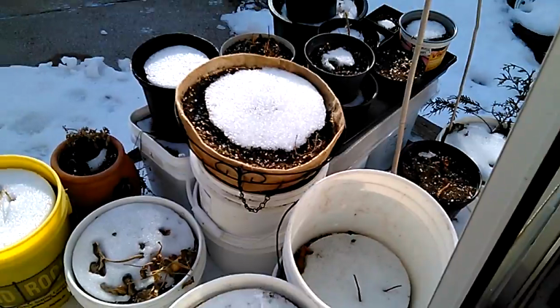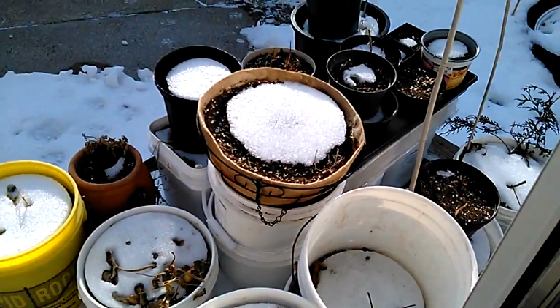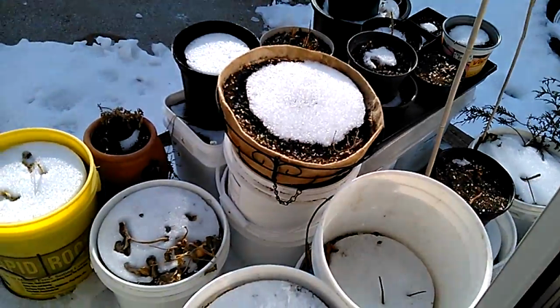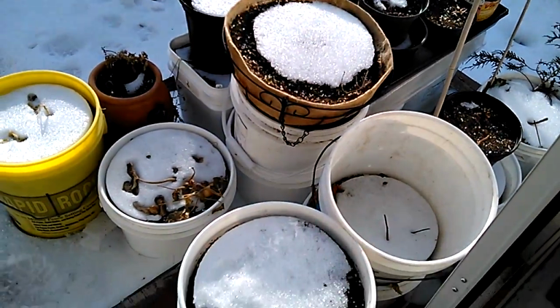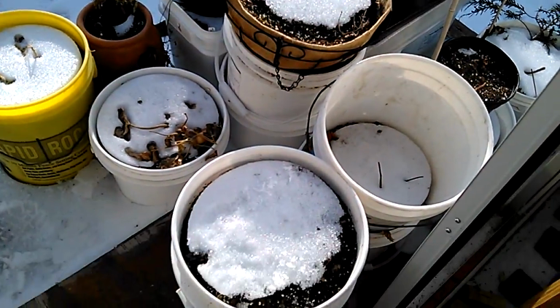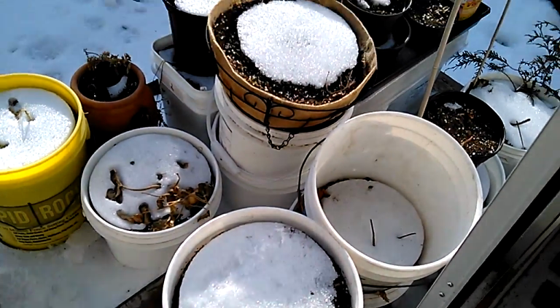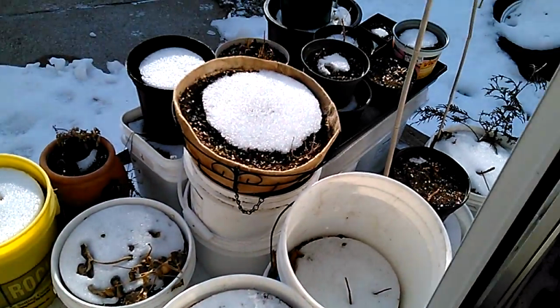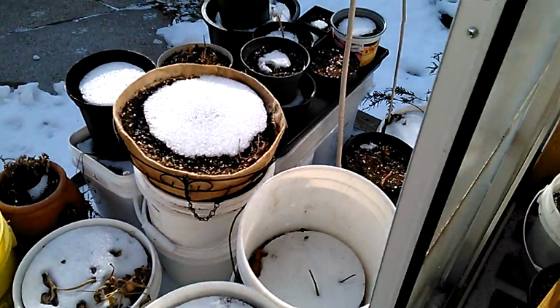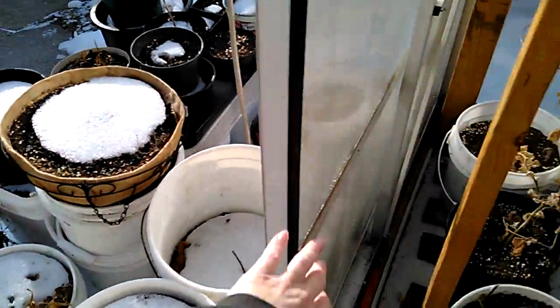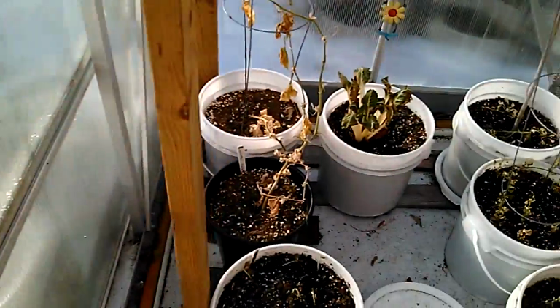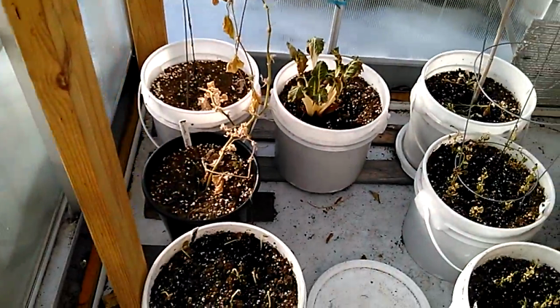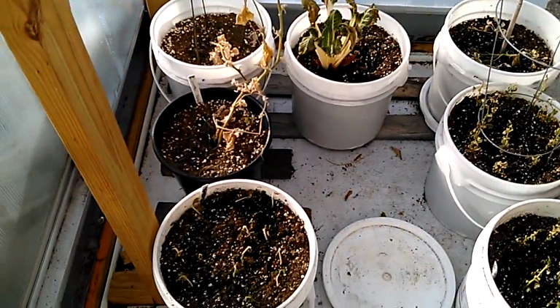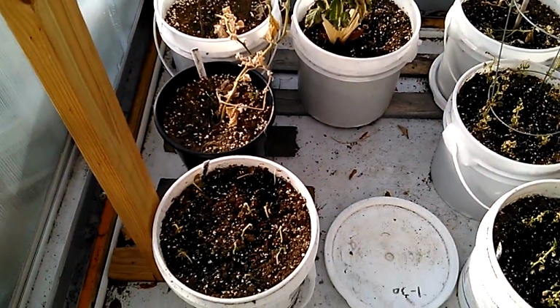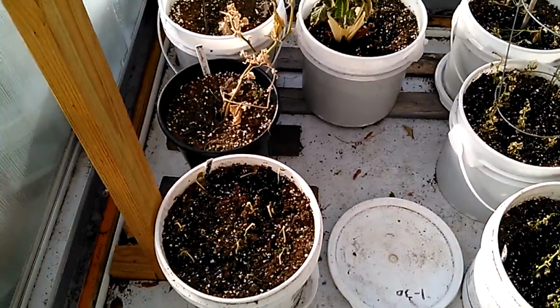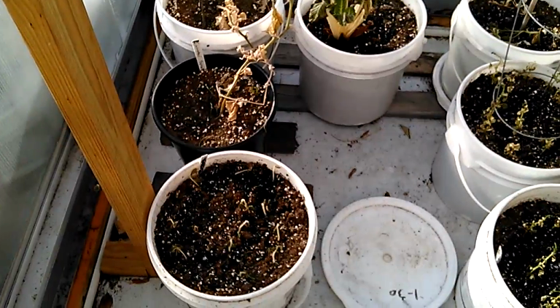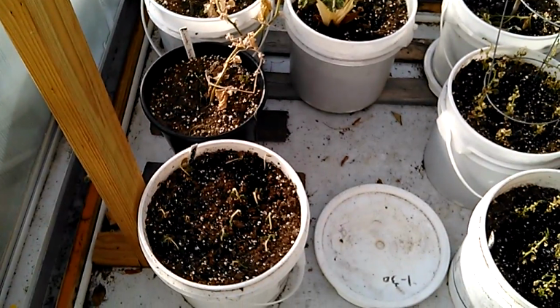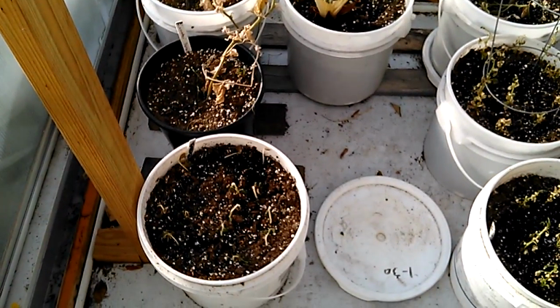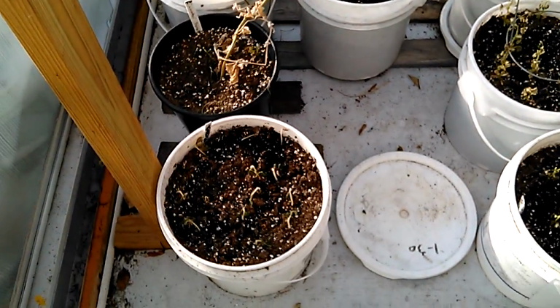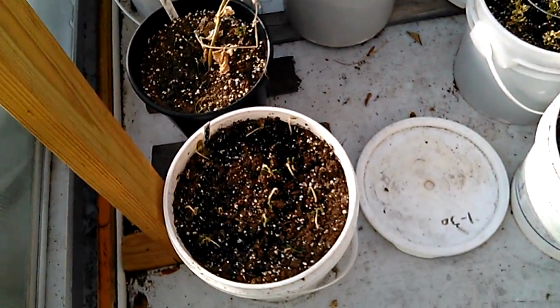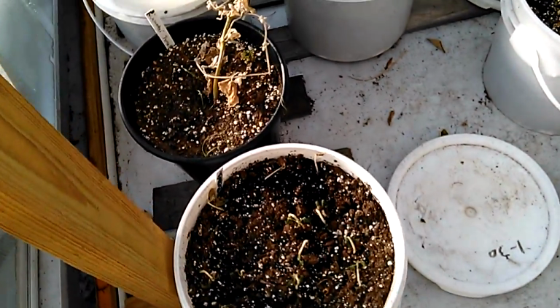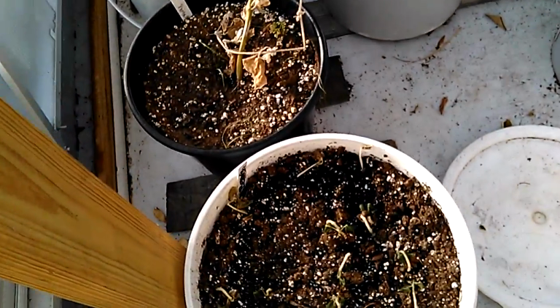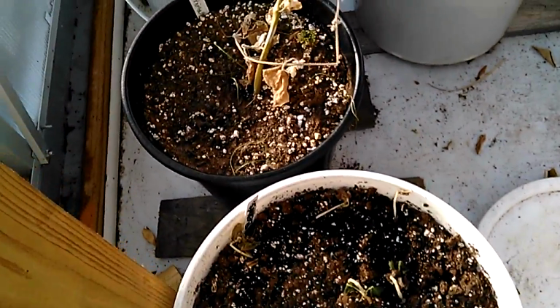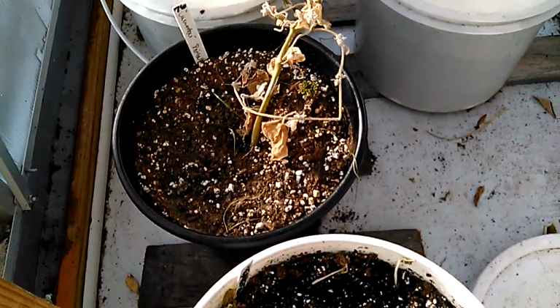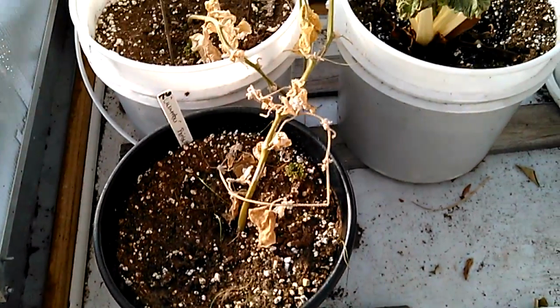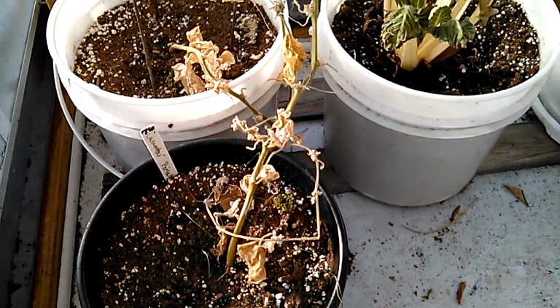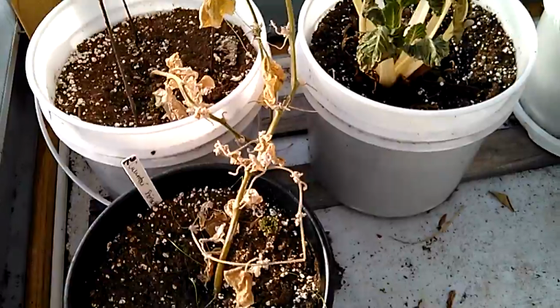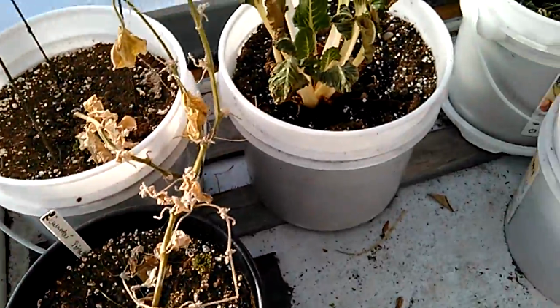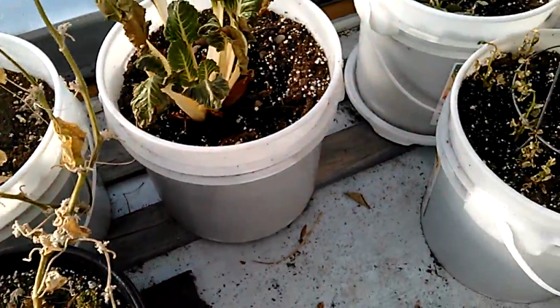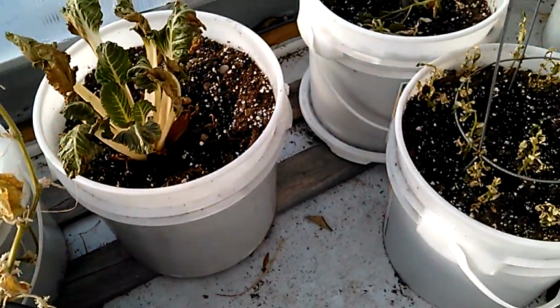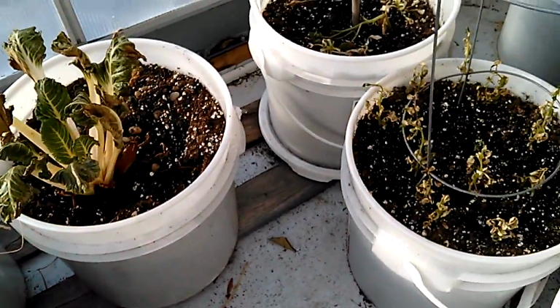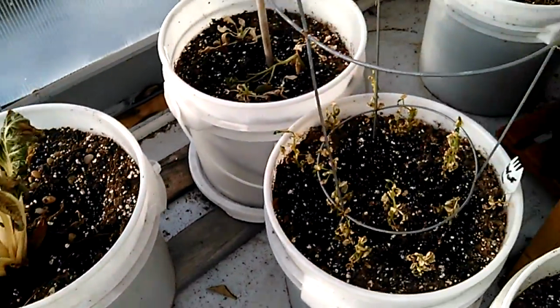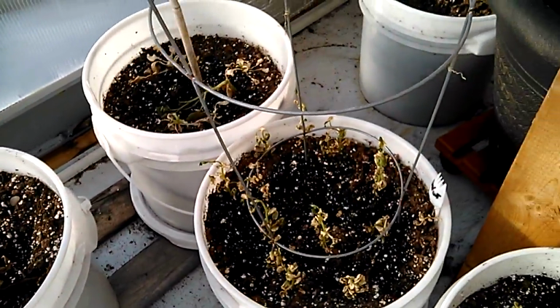If you see all these empties — those are all dead because of mold. First it was aphids, then it was mold. Then now they're dry. Half of them are.